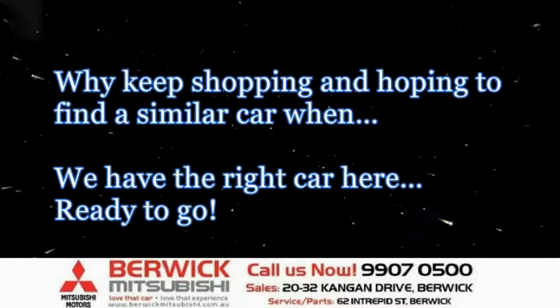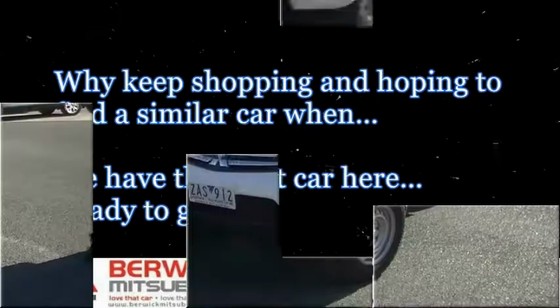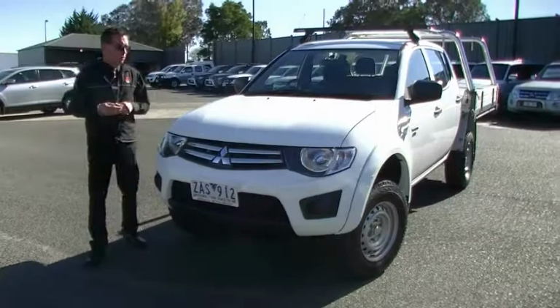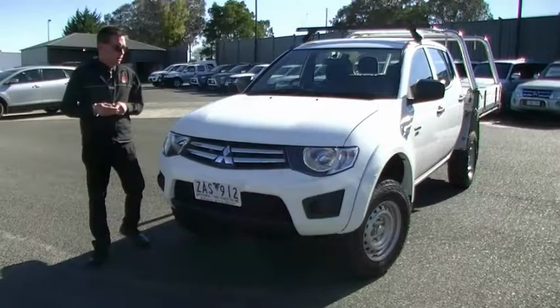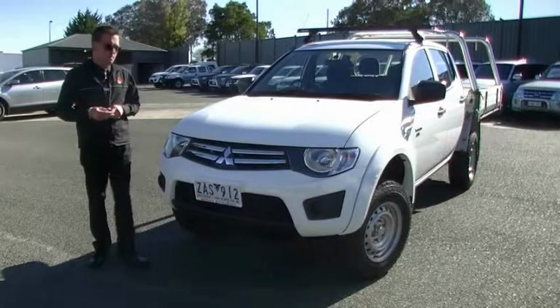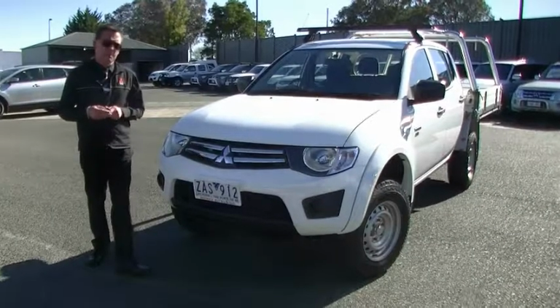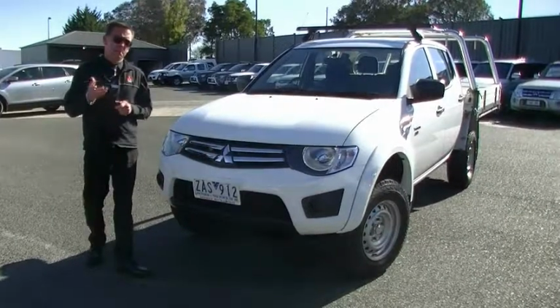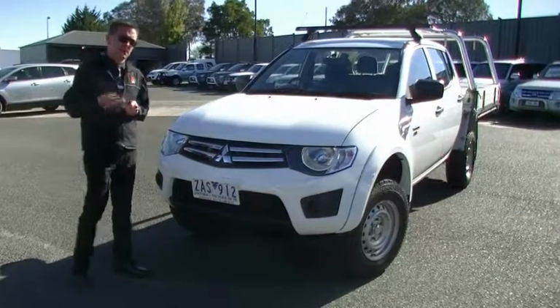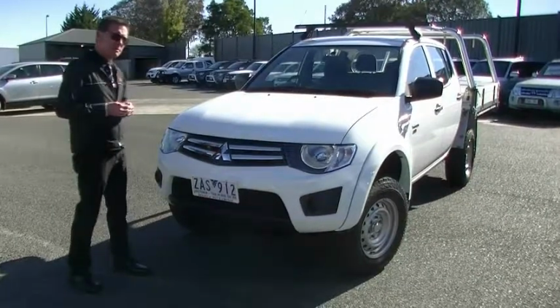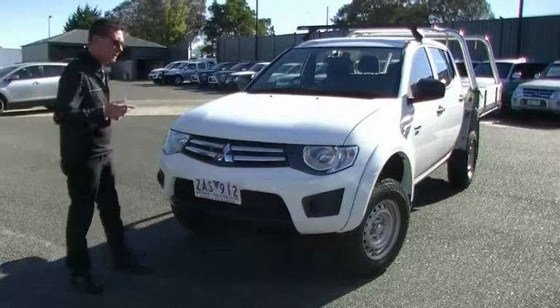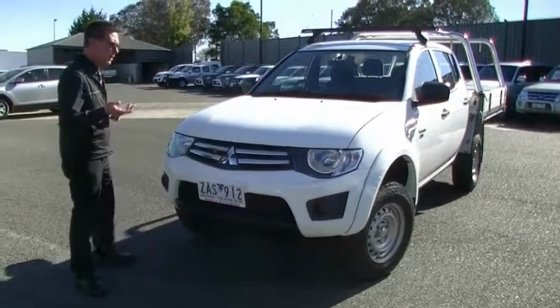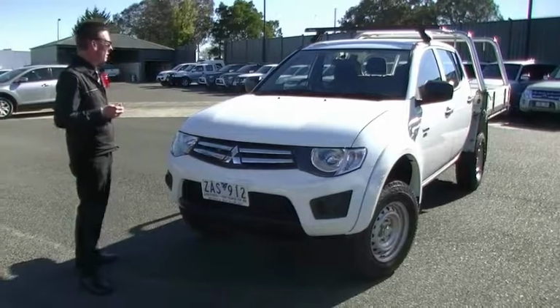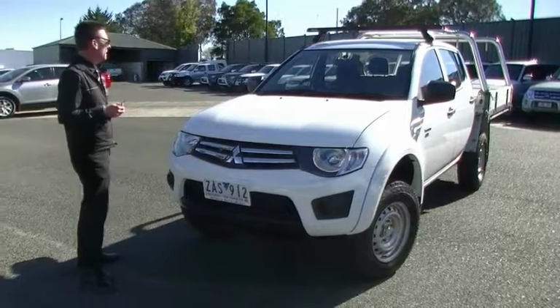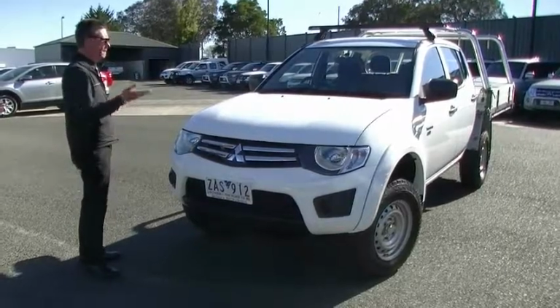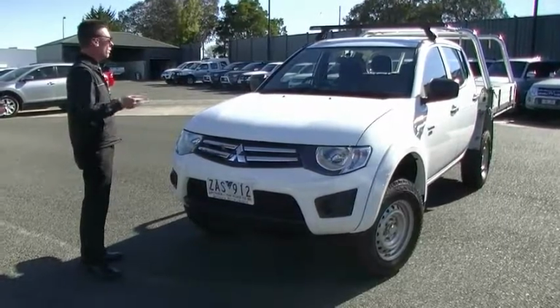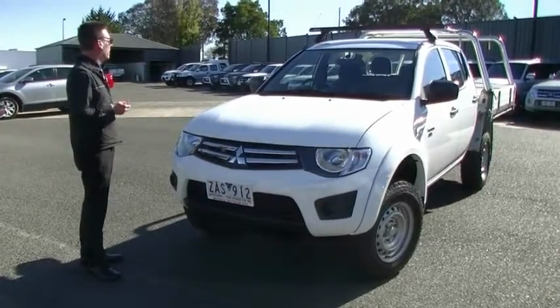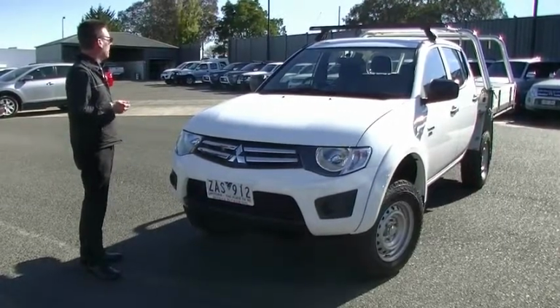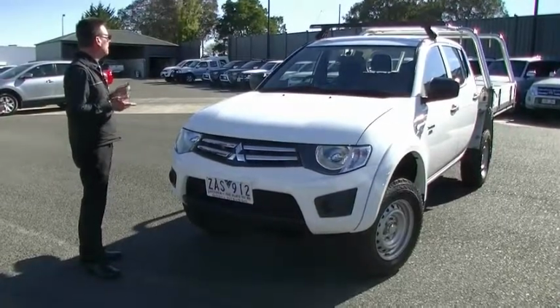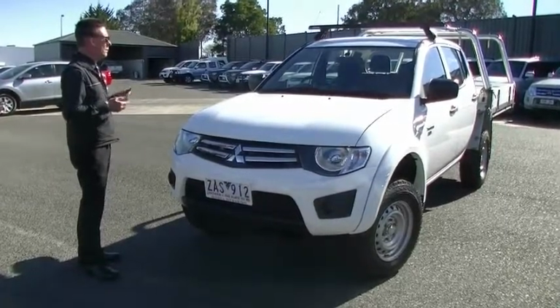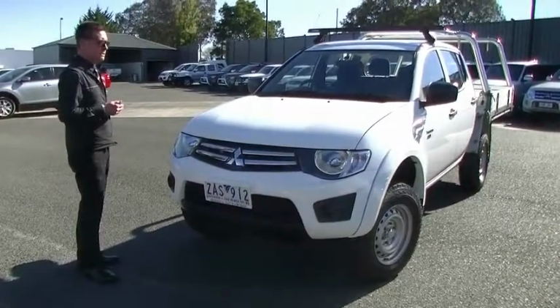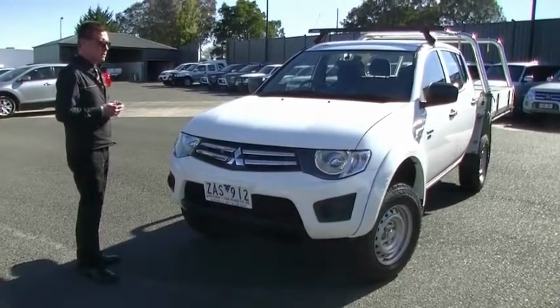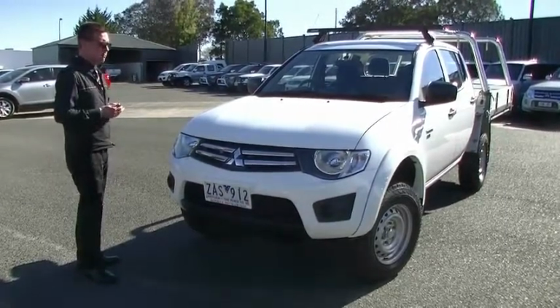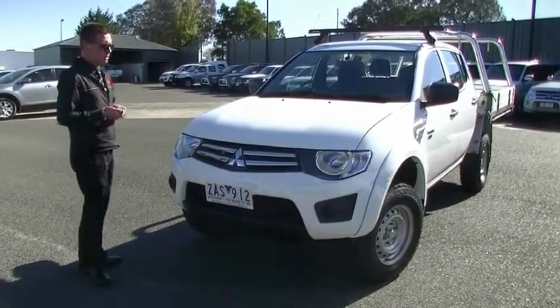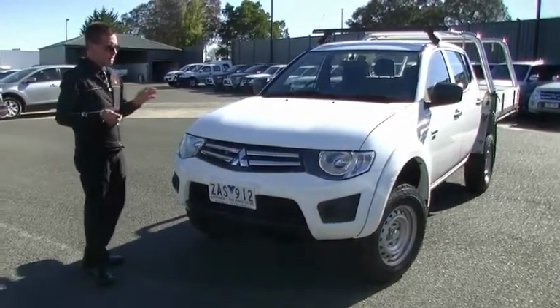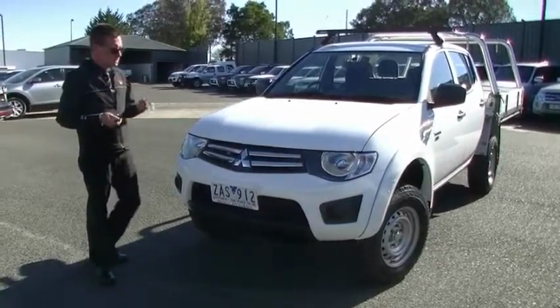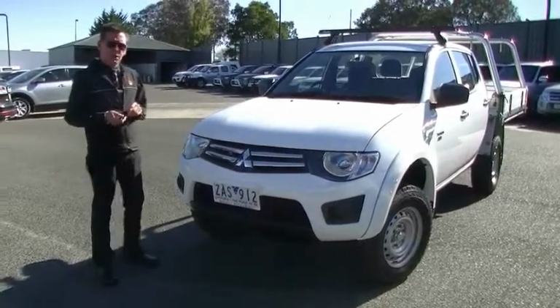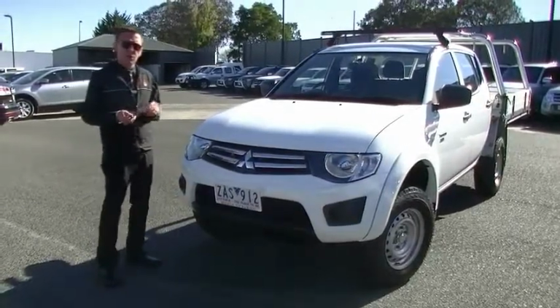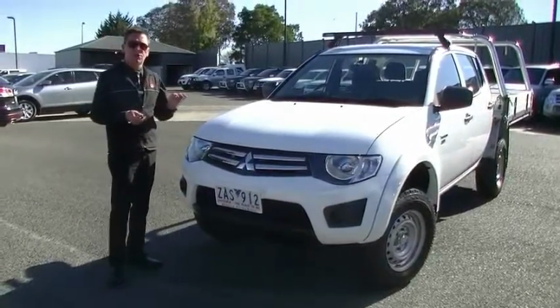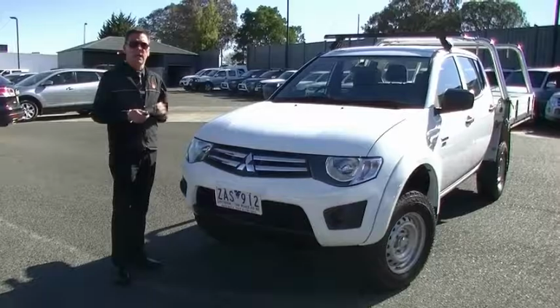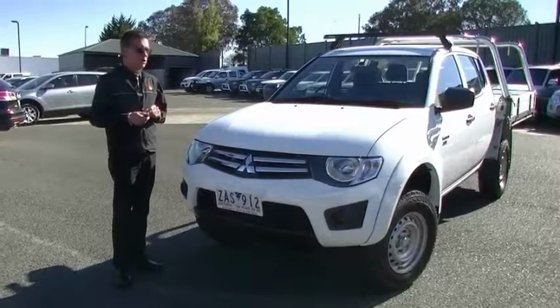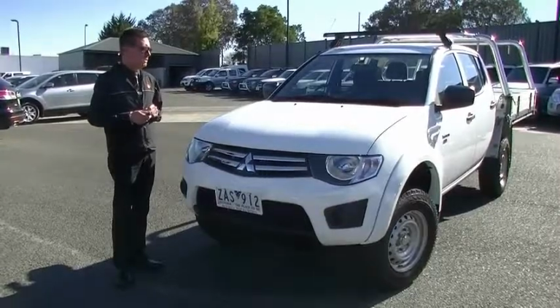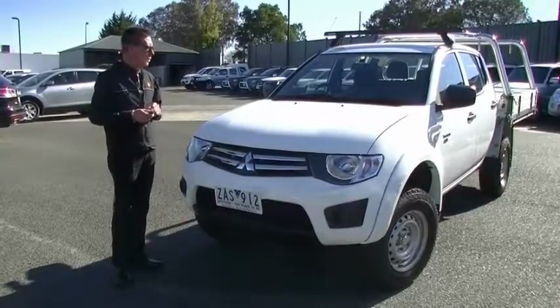Good morning and welcome to Berwick Mitsubishi. My name's Mark McGregor and I'm going to take you for a walk around our 2012 model Mitsubishi Triton GLX ute this morning.